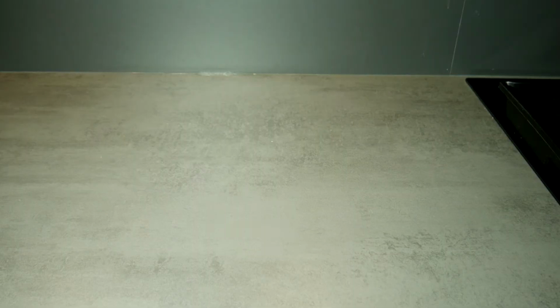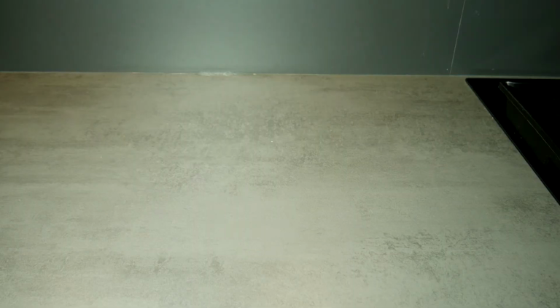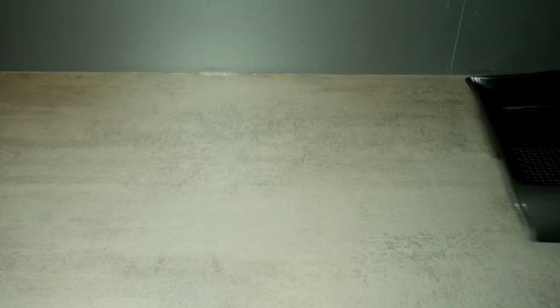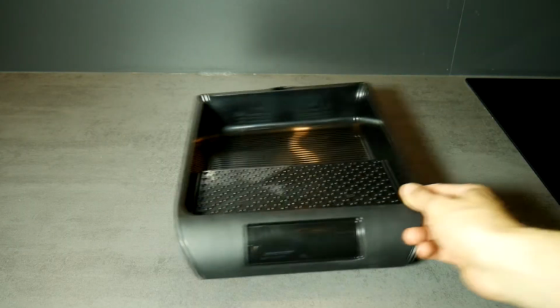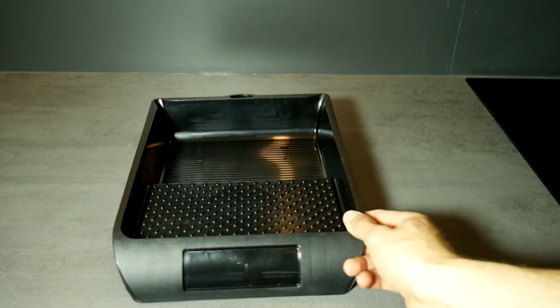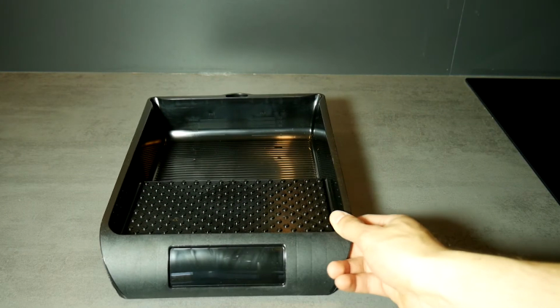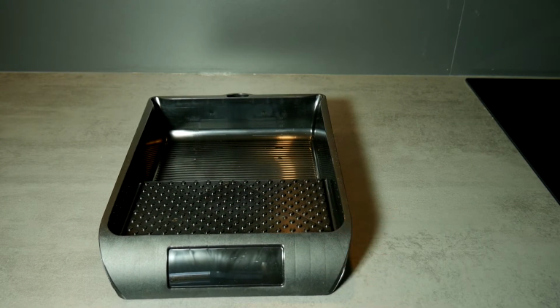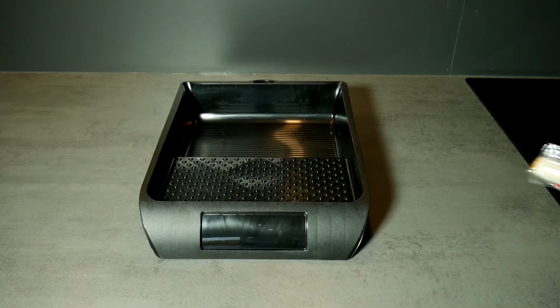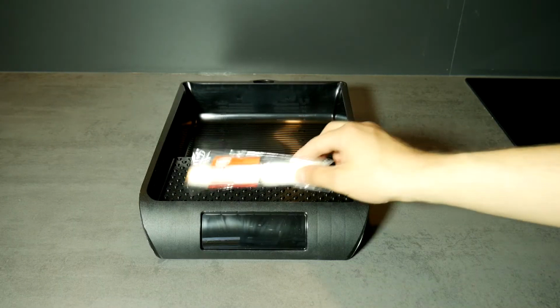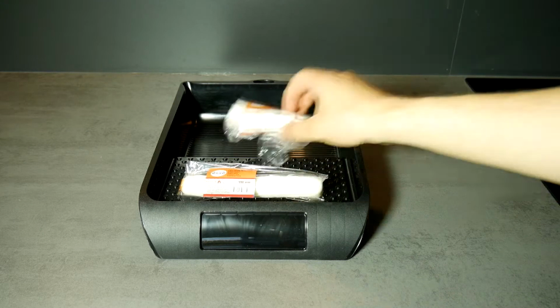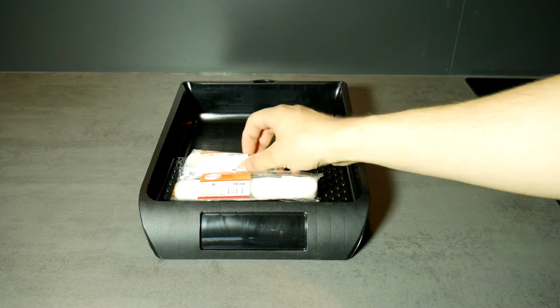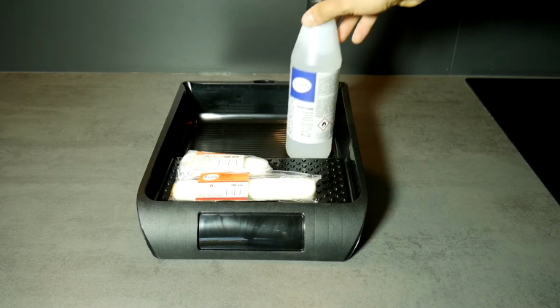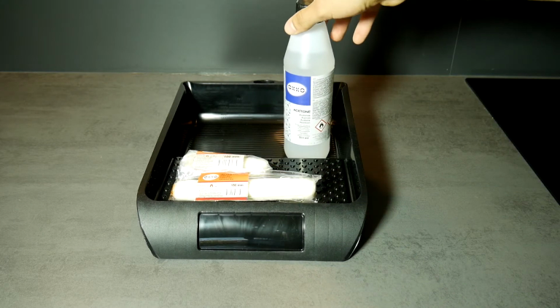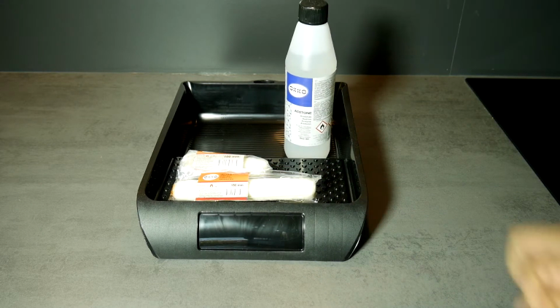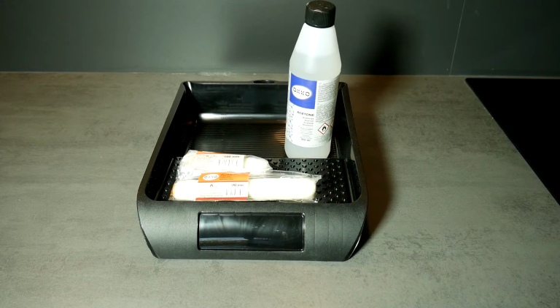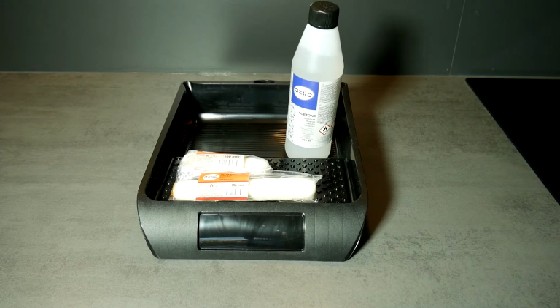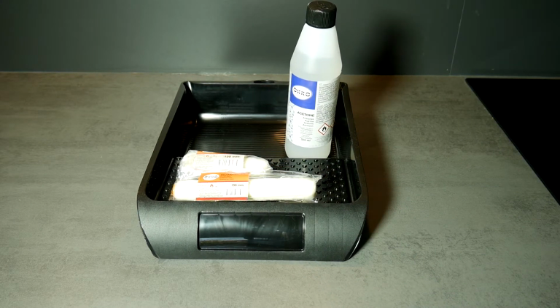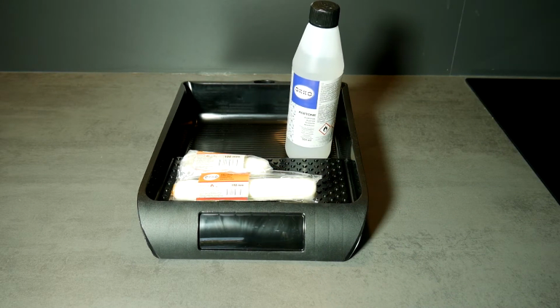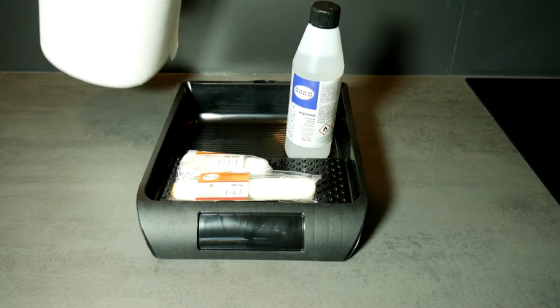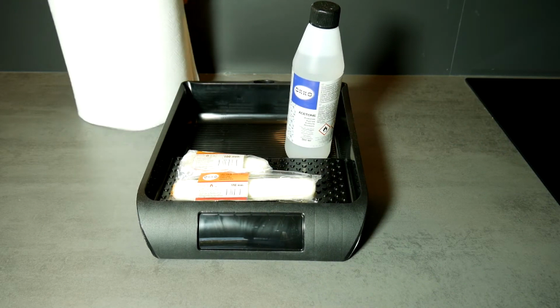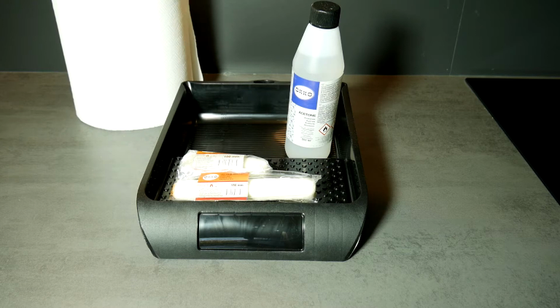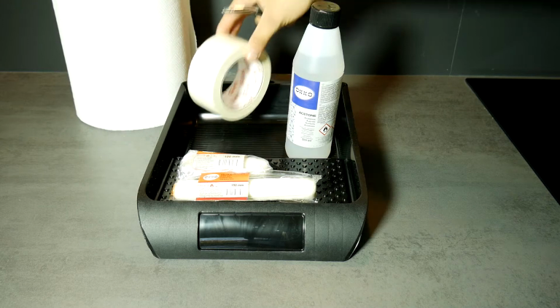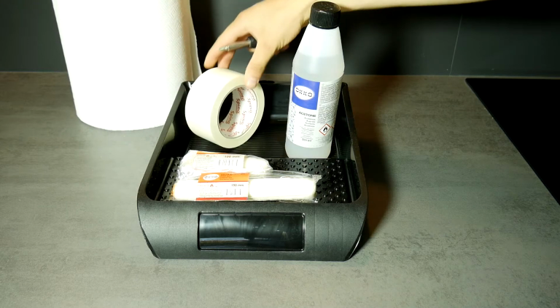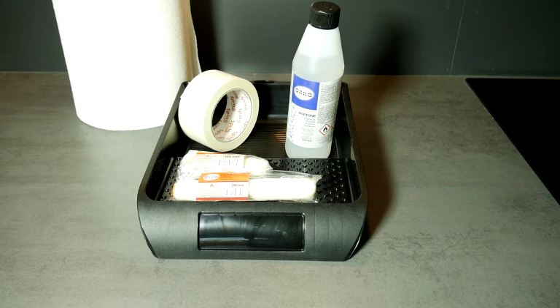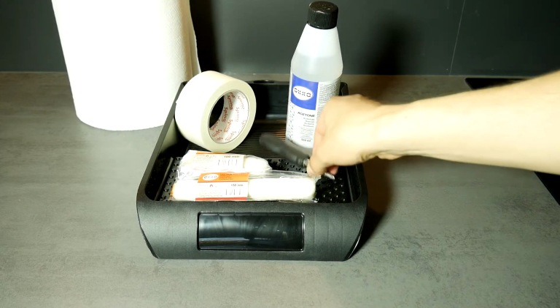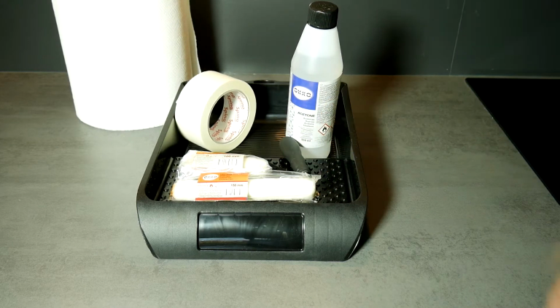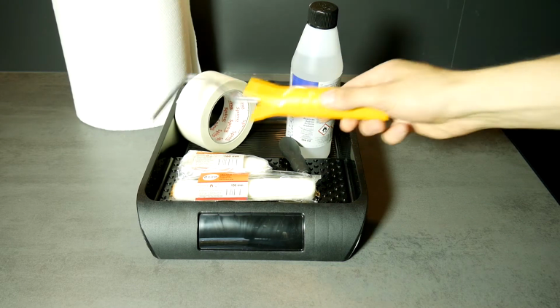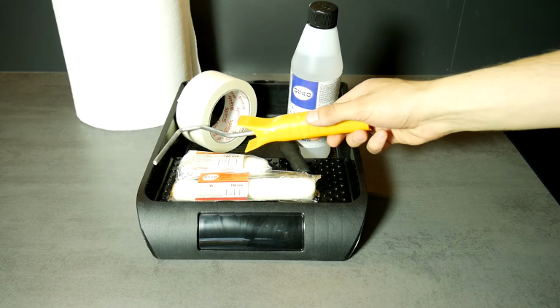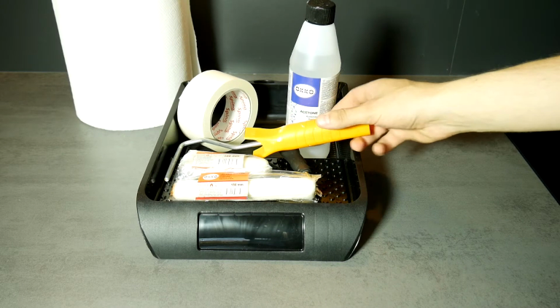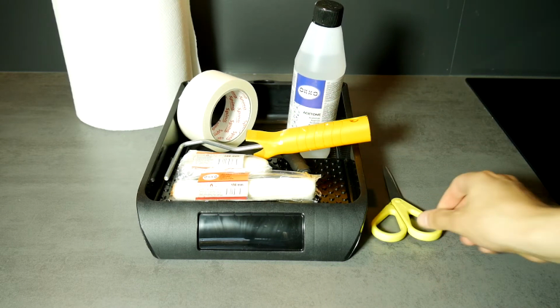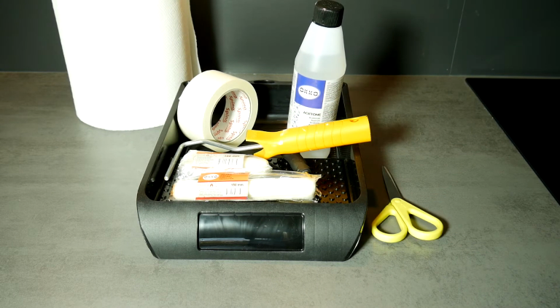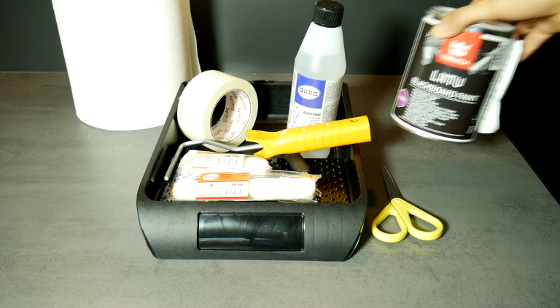Before you start, you will need to buy a paint tray, paint rollers in different sizes, acetone or paint thinner to degrease the surface, paper towel, painter's tape, screwdriver, roller frame arm, scissors, and blackboard paint.